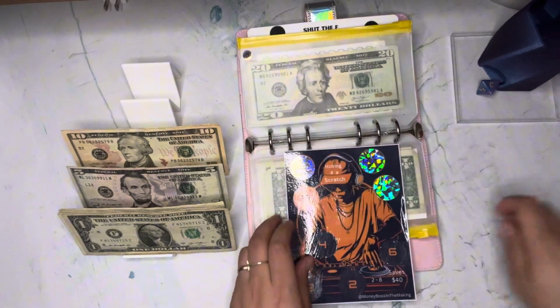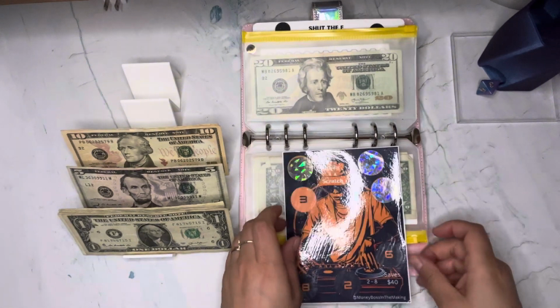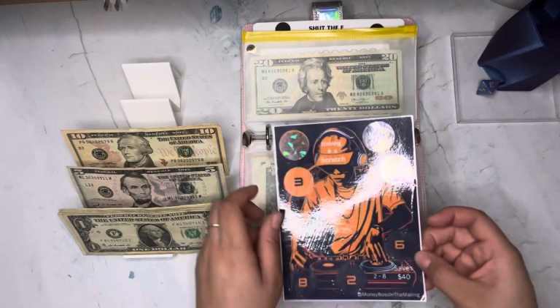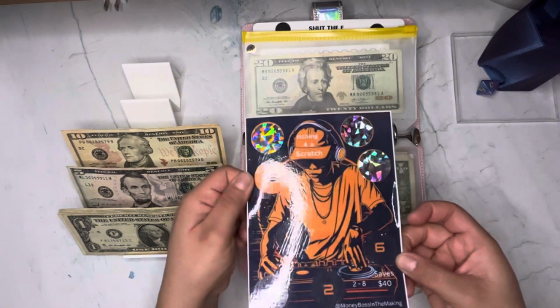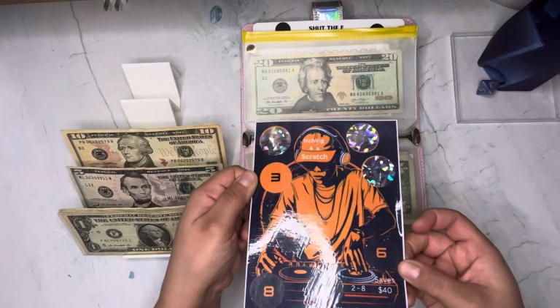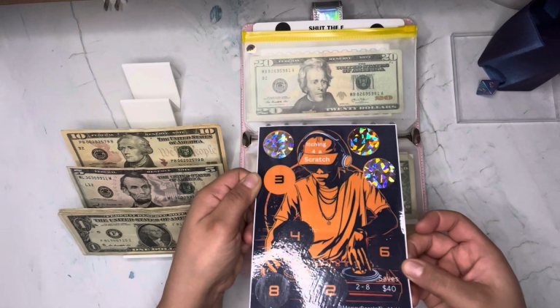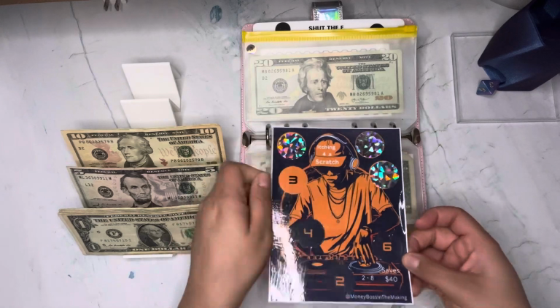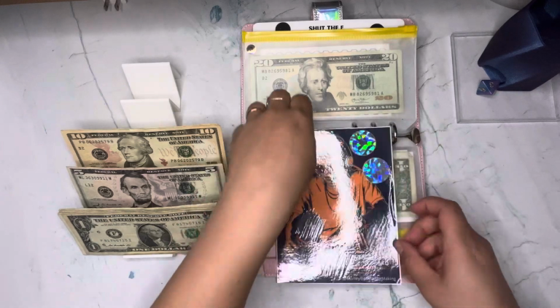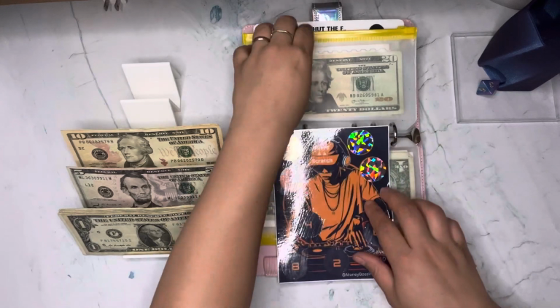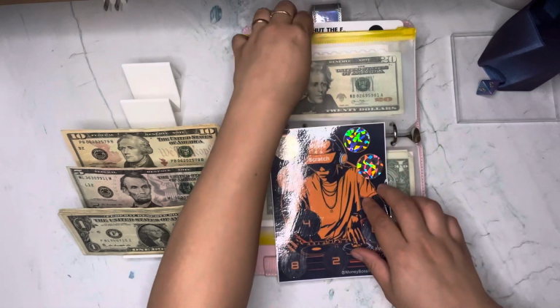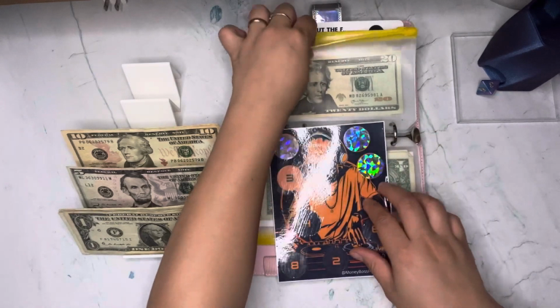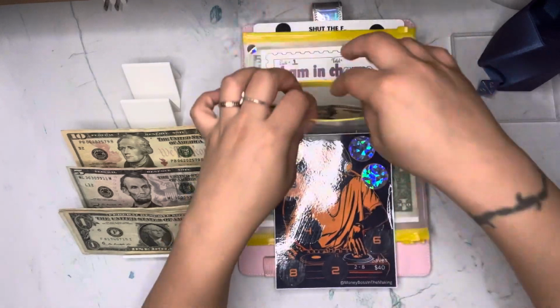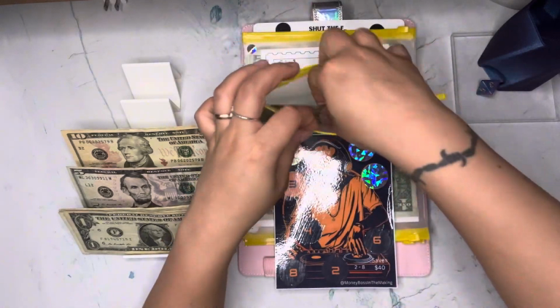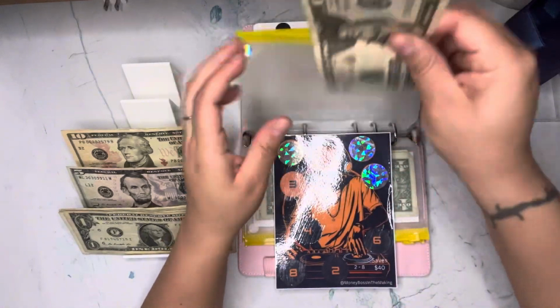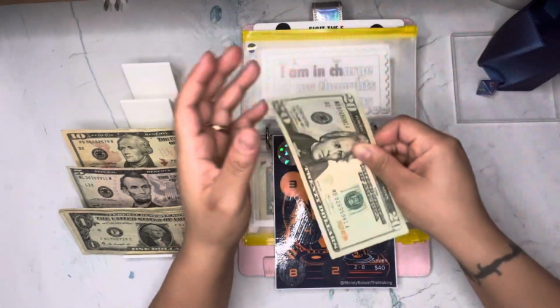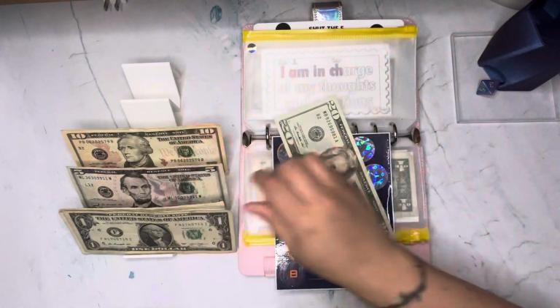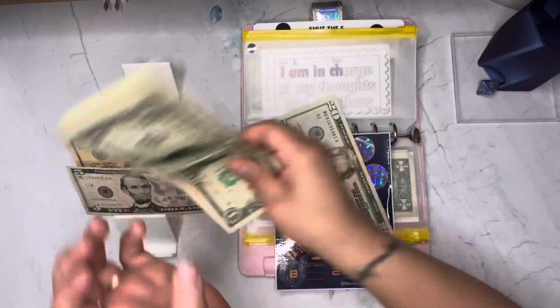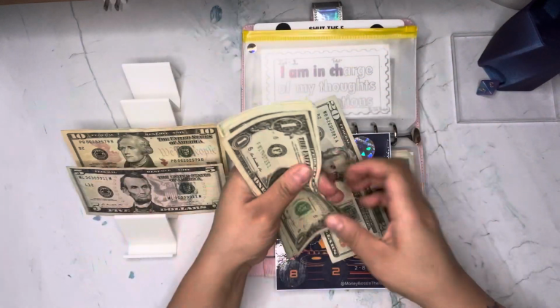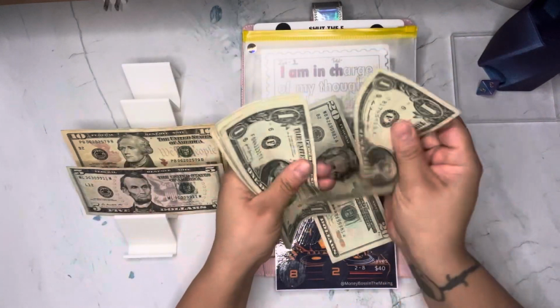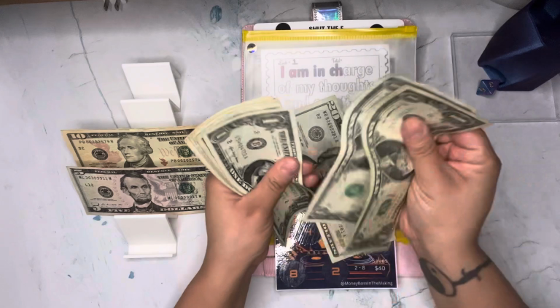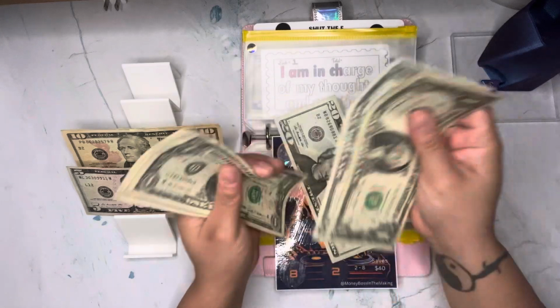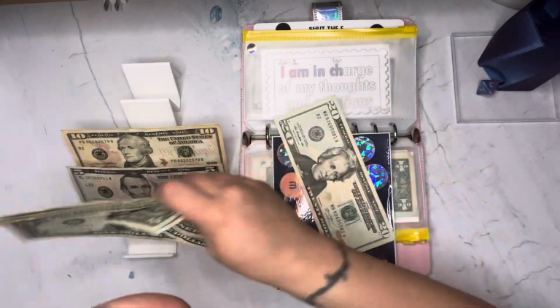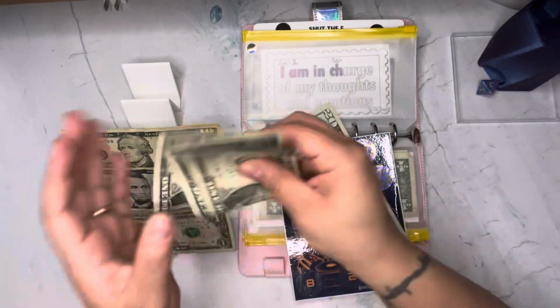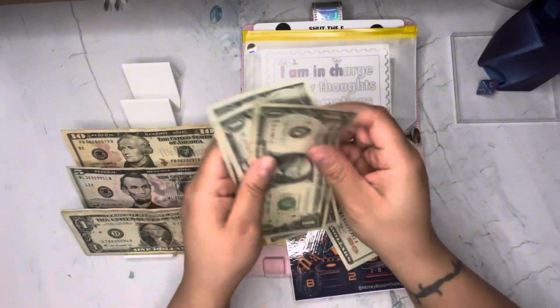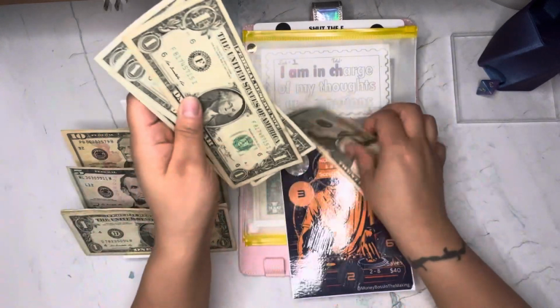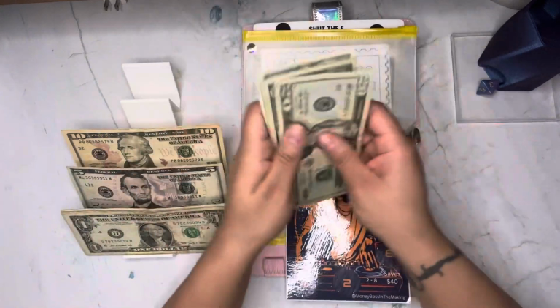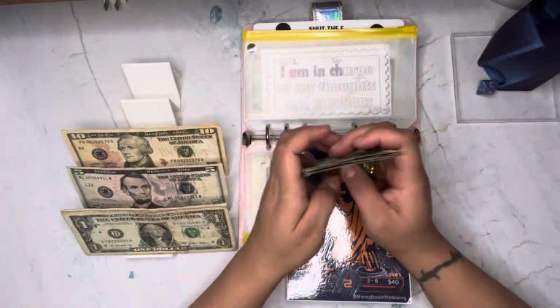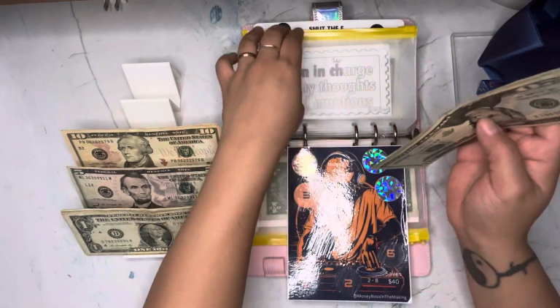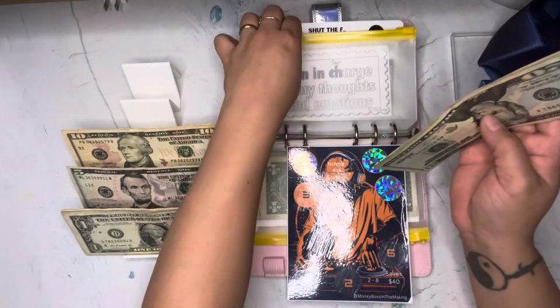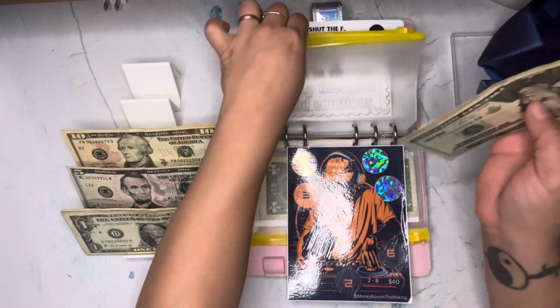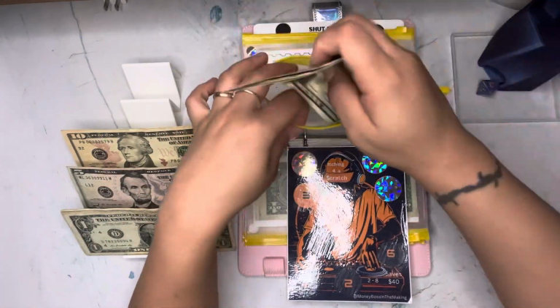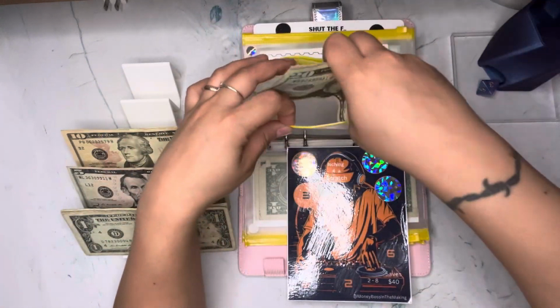We scratched a number three, so we're putting three dollars in here — one, two, three. I hope I don't run out of singles this time!